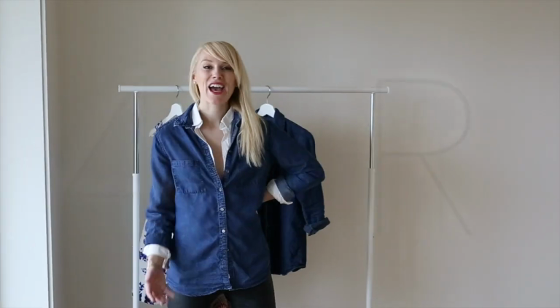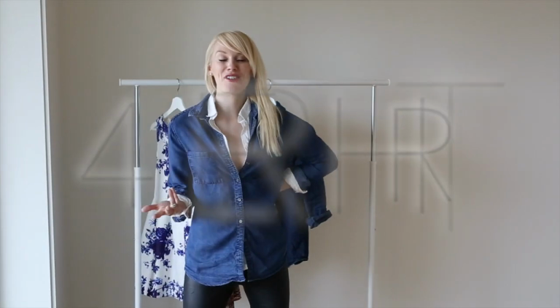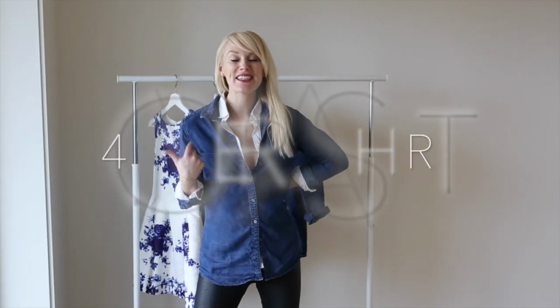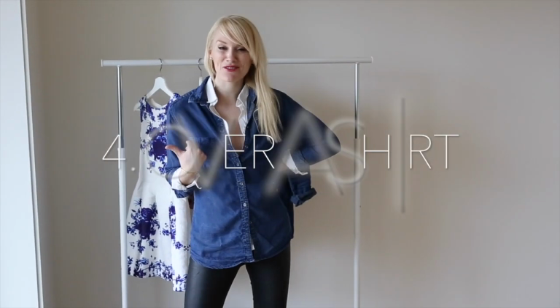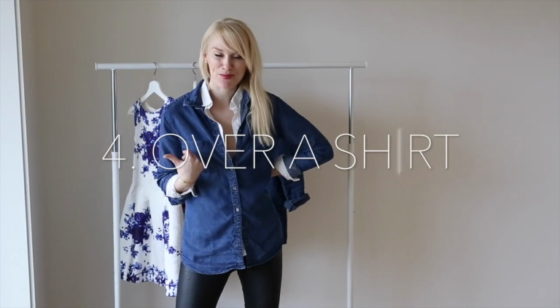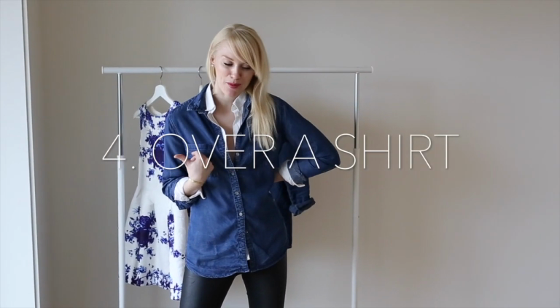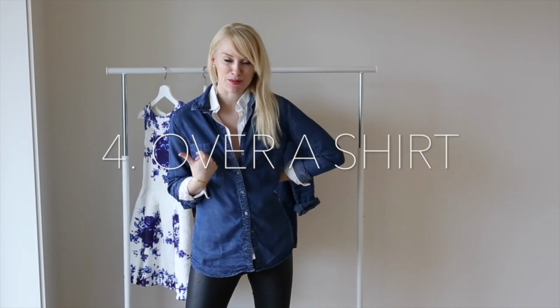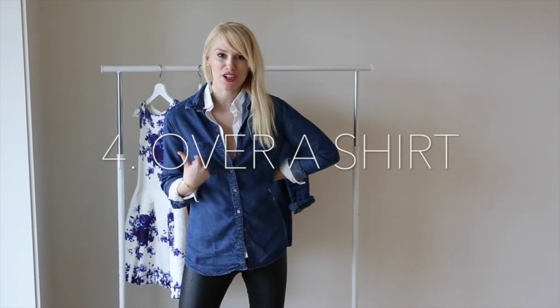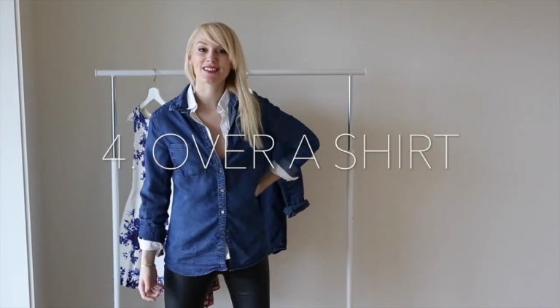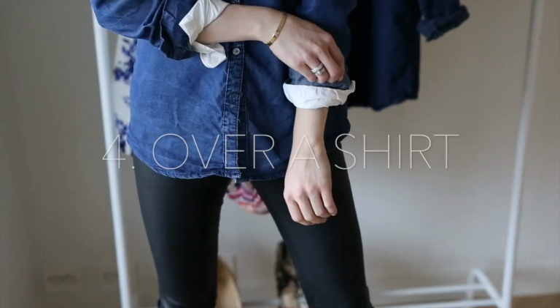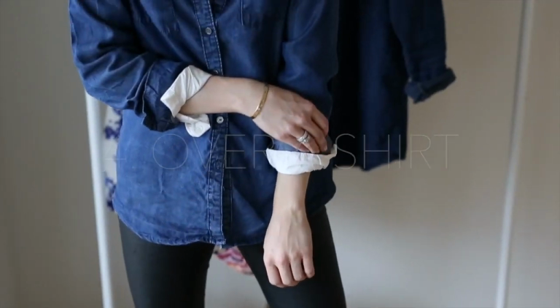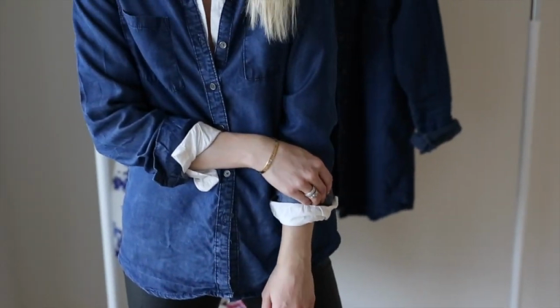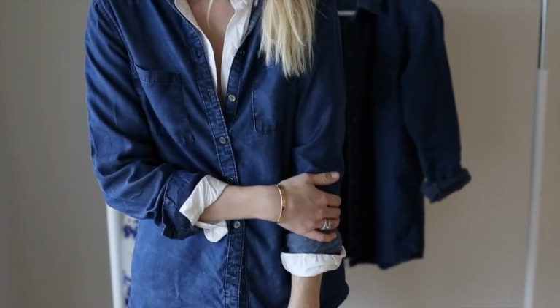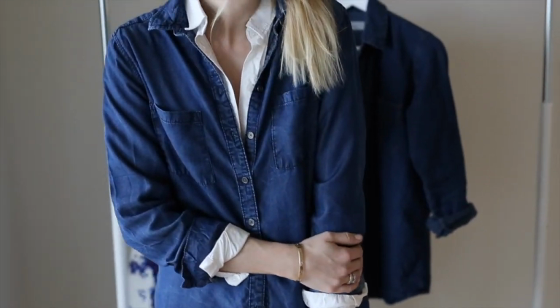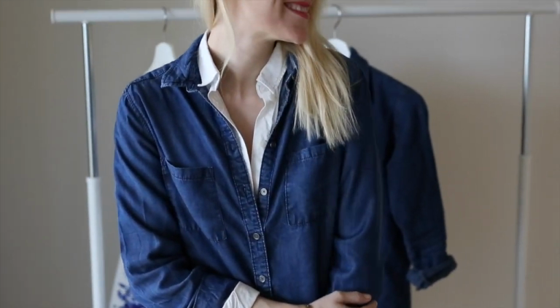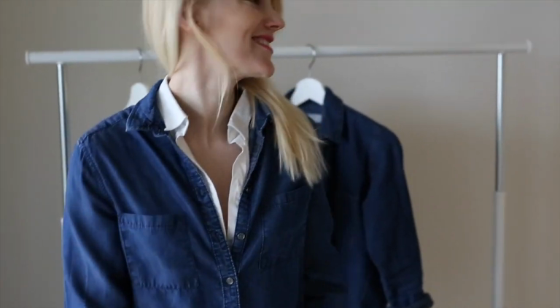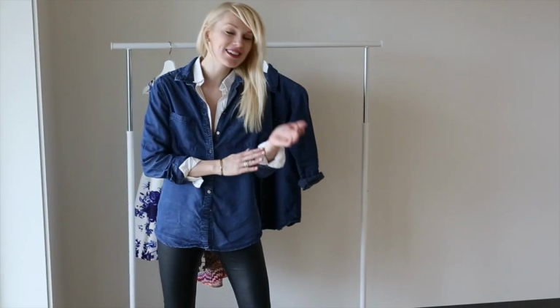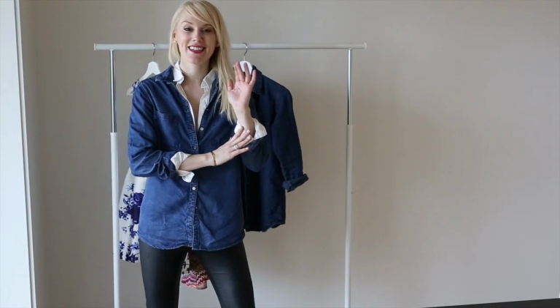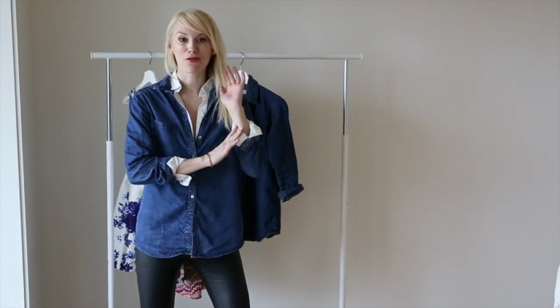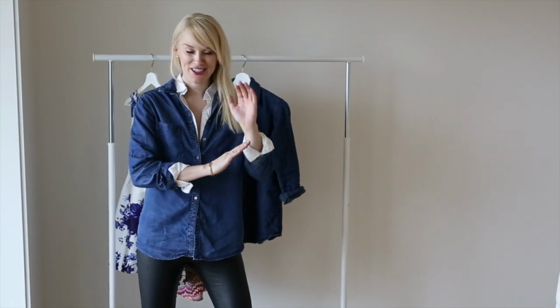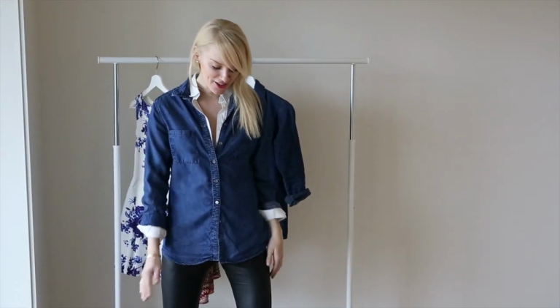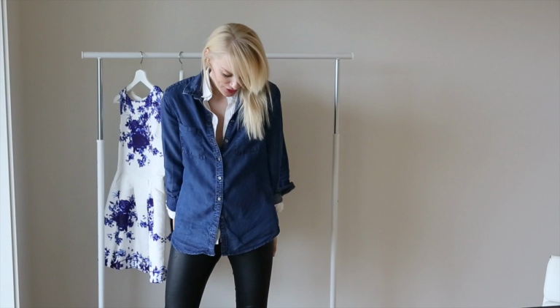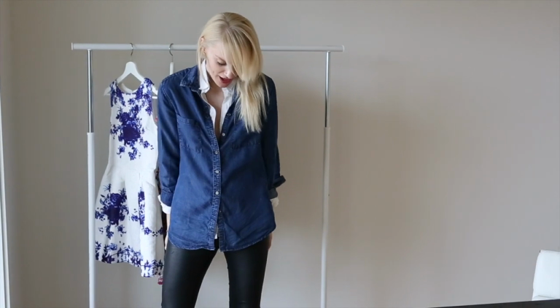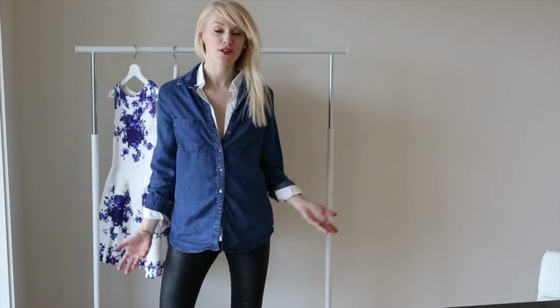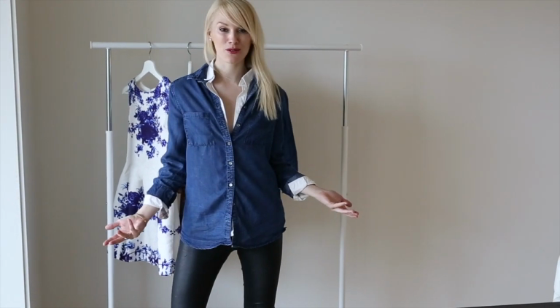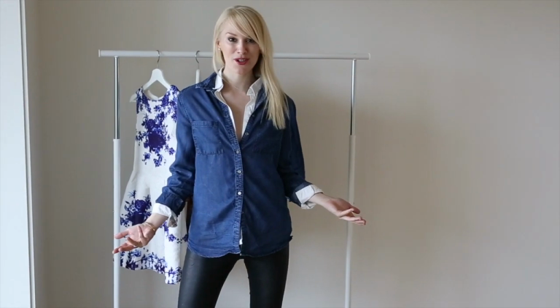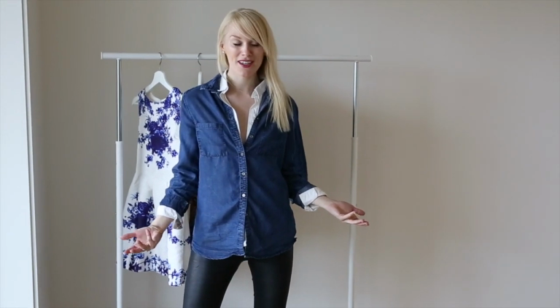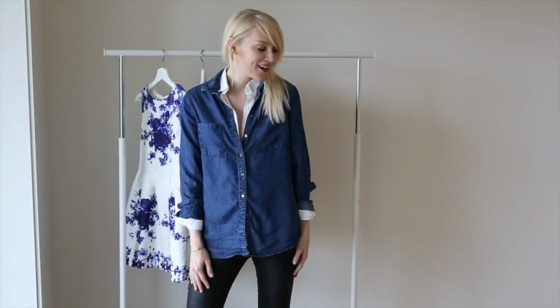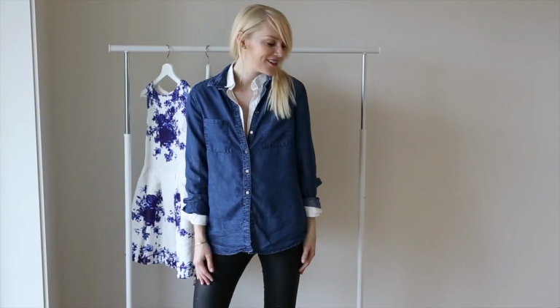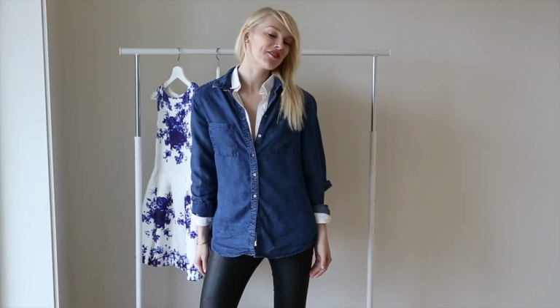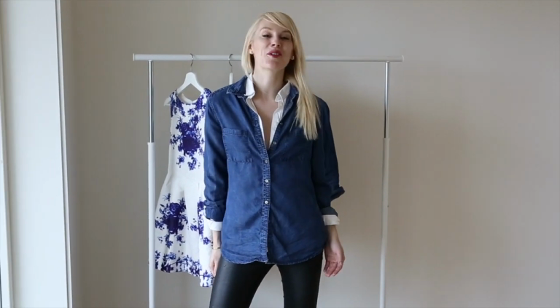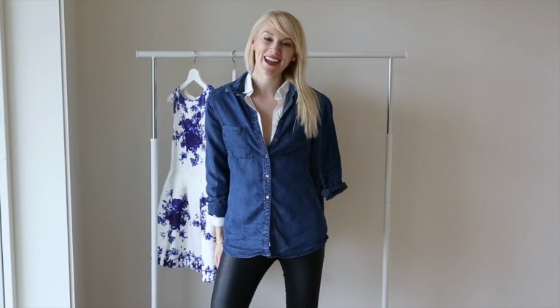A fun and easy way to pimp up your denim shirt is layering it — wearing it over a classic, clean white shirt. You have a whole new look and you're ready for one more day.